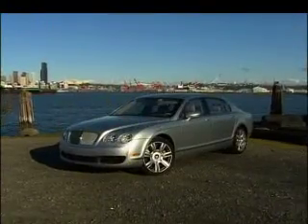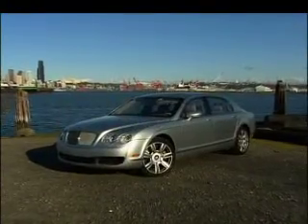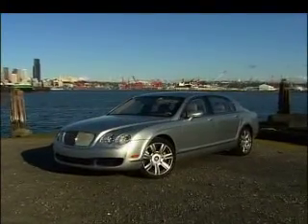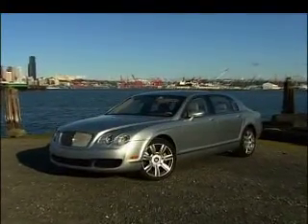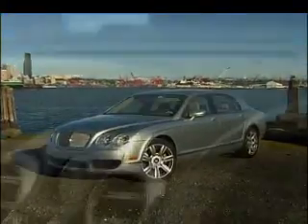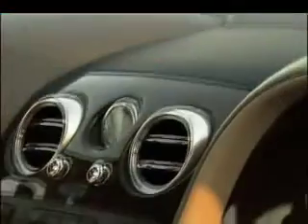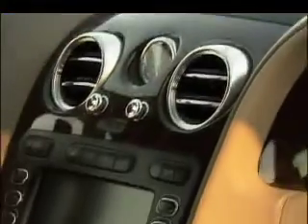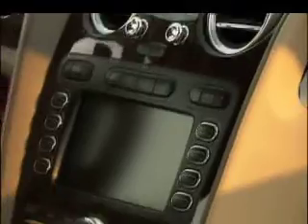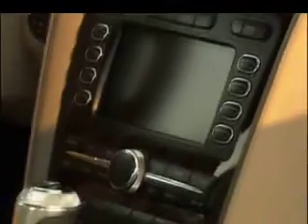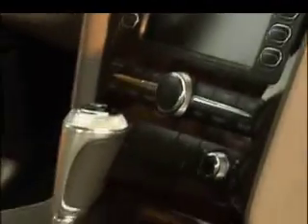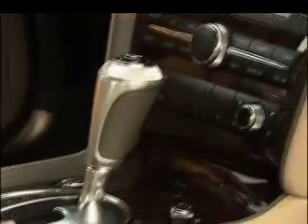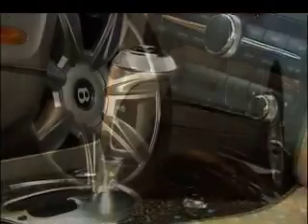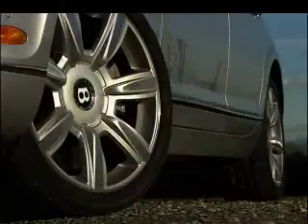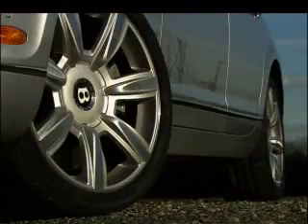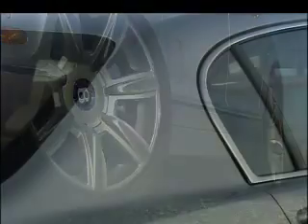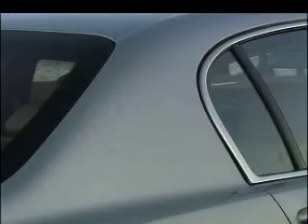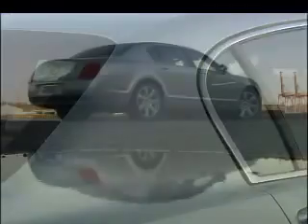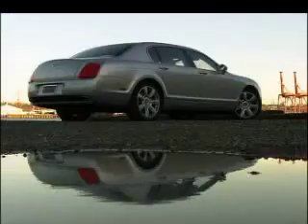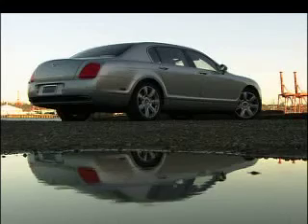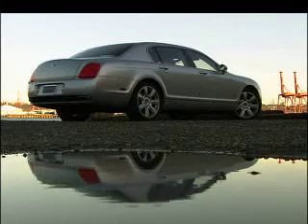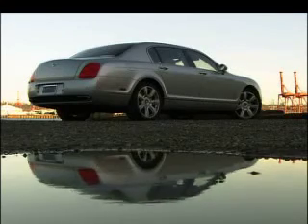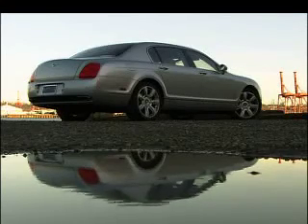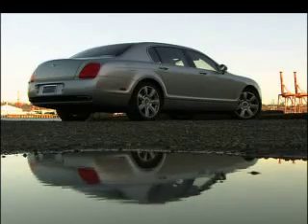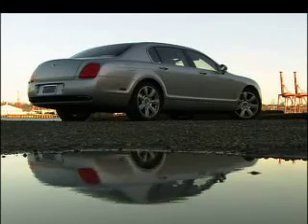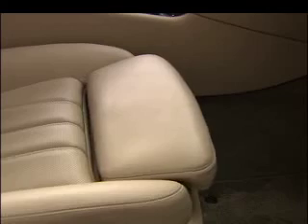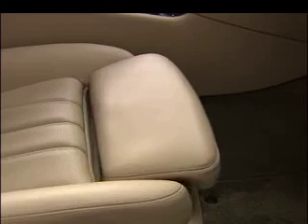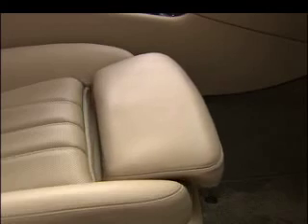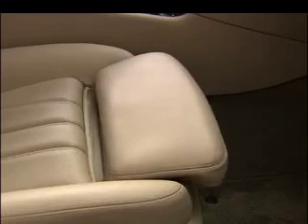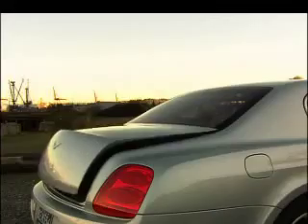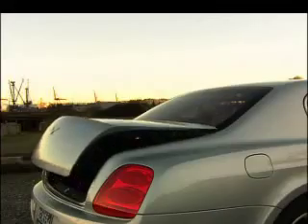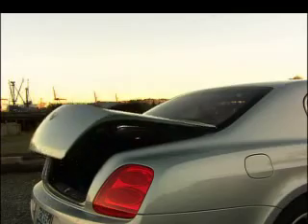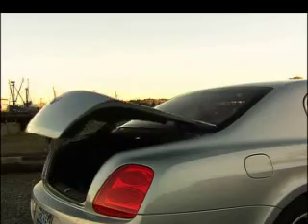Some examples of the good life are so exclusive they're seldom glimpsed by us common folk. So as a public service, I've taken possession of a Bentley Continental Flying Spur to show how practical and affordable this ultra-luxury sedan is for the everyday Joe or Jane.